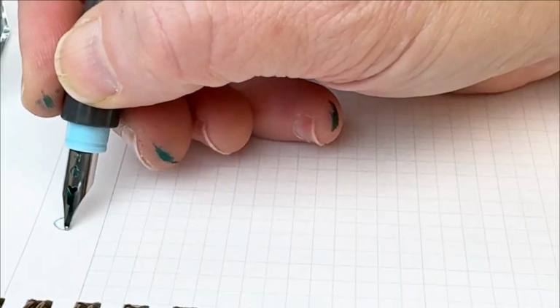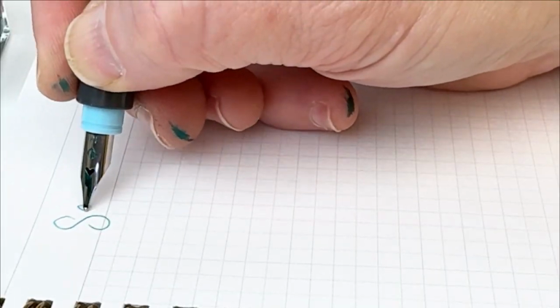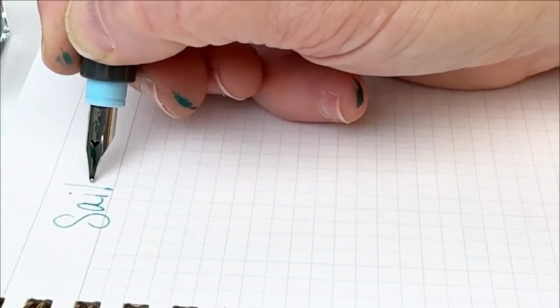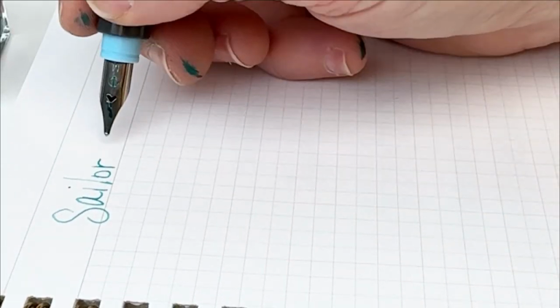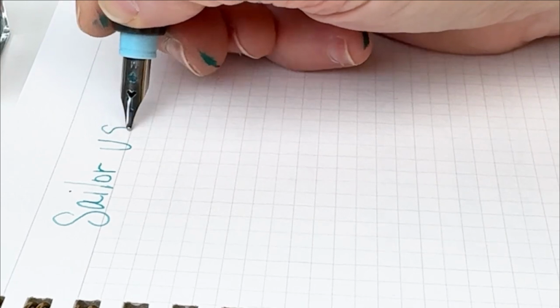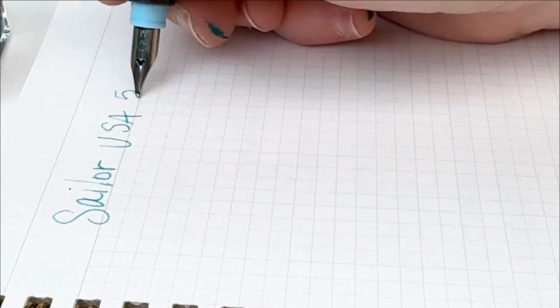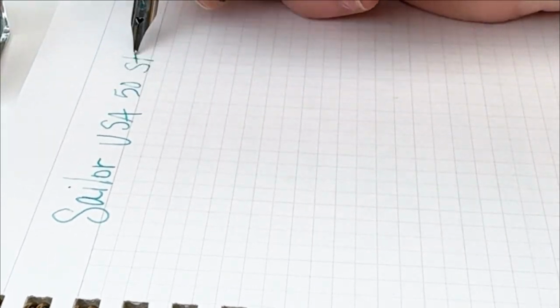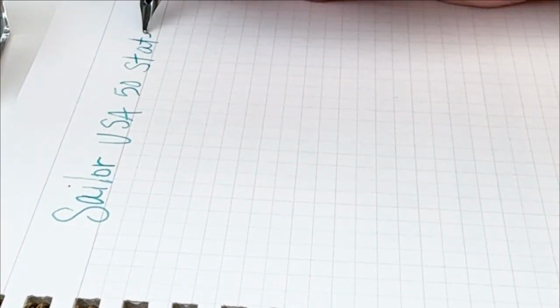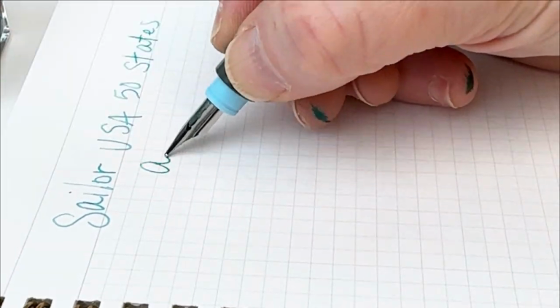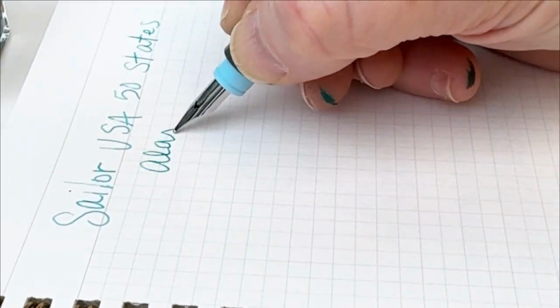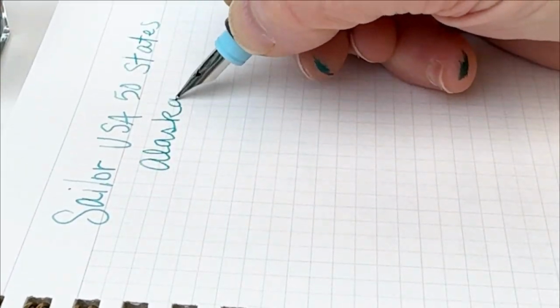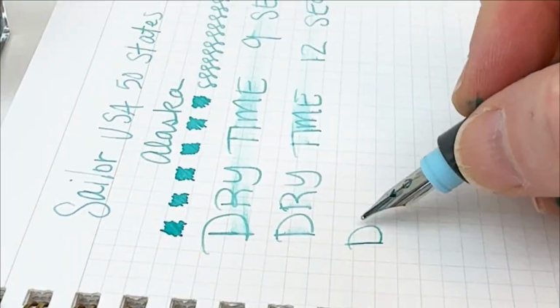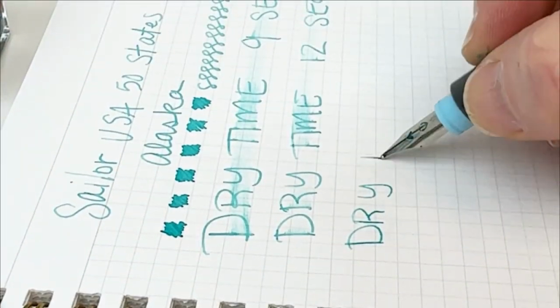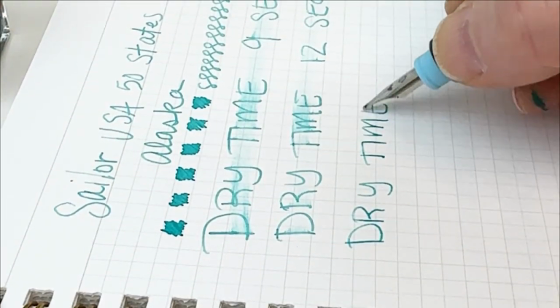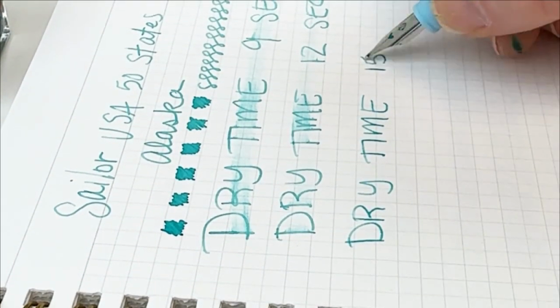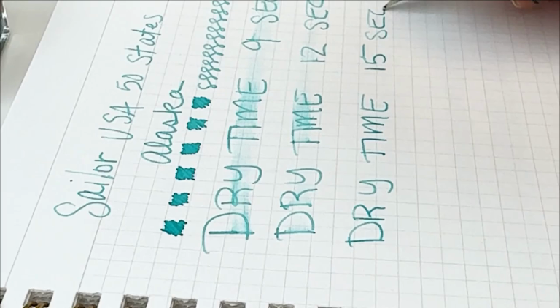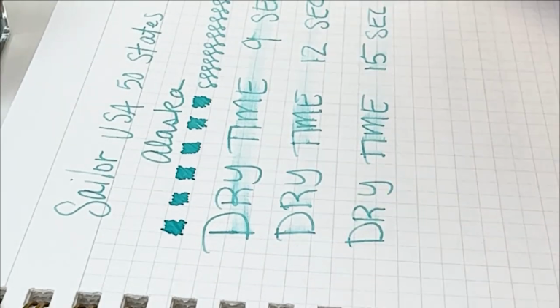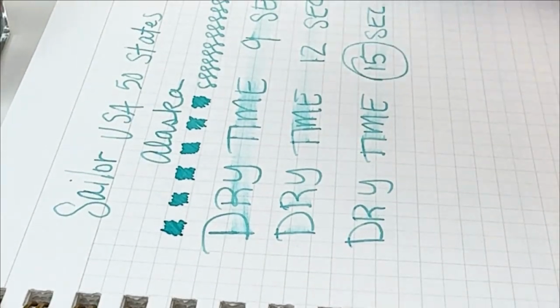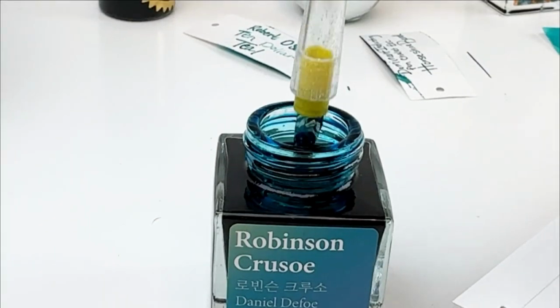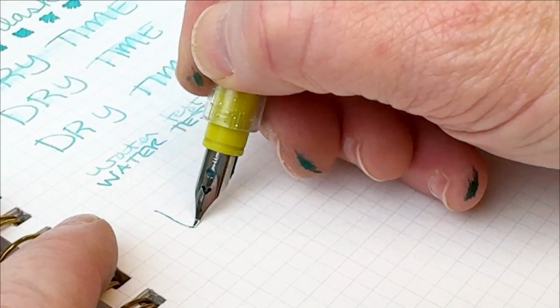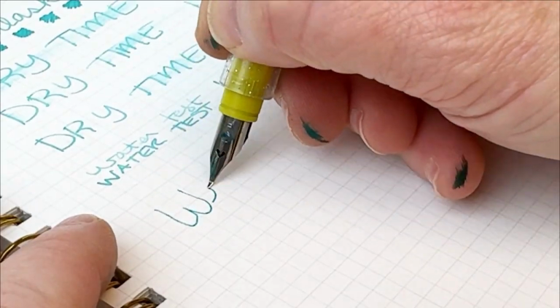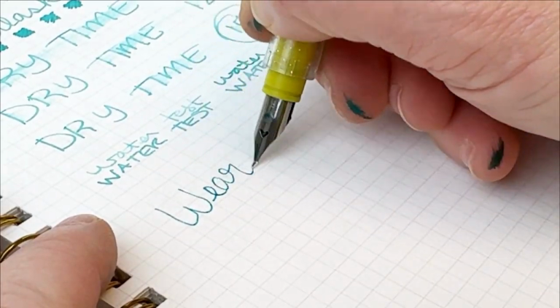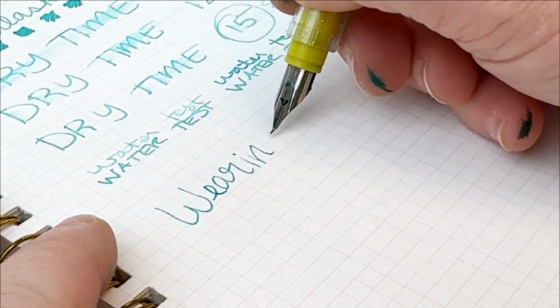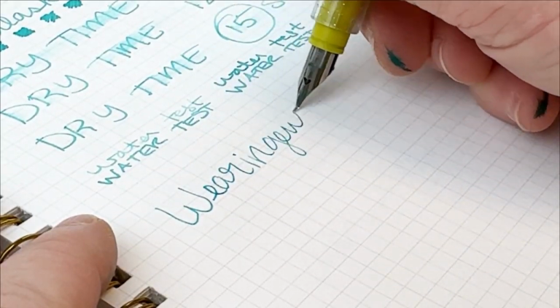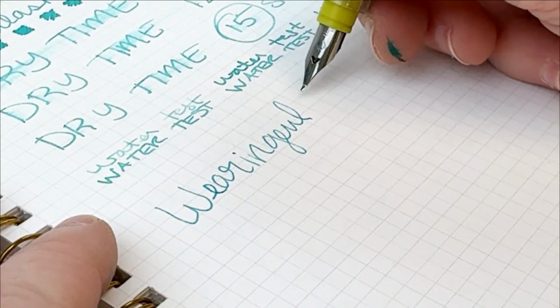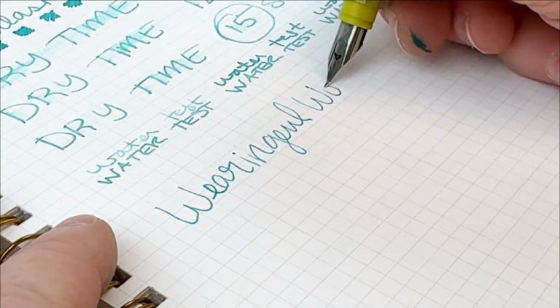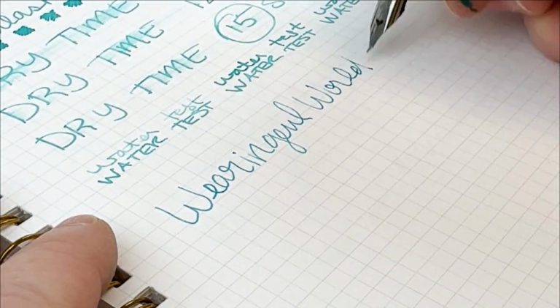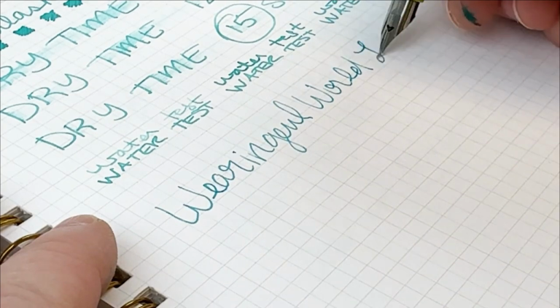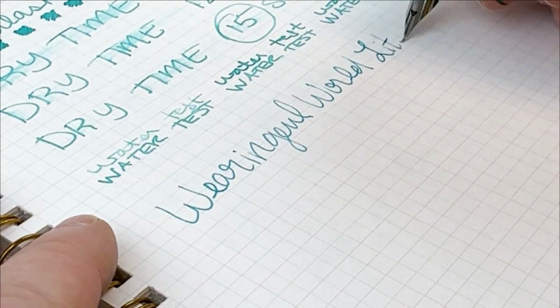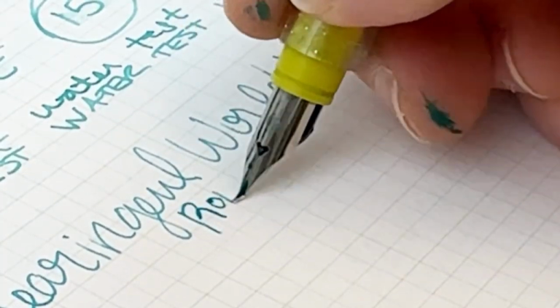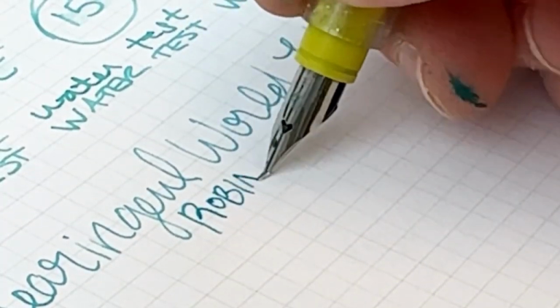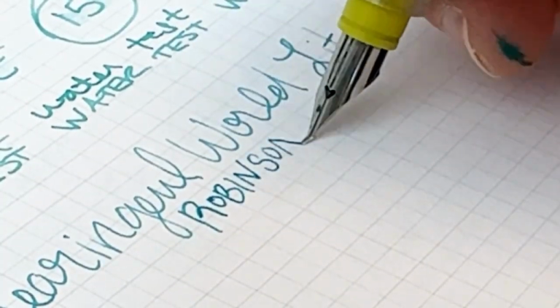We did a quick writing sample with each of them followed by a dry test, so you could see which ones dried faster. And then at the end we're going to show you the water test, where we let the ink dry completely and then ran a cotton swab across the top to see how they respond to water.